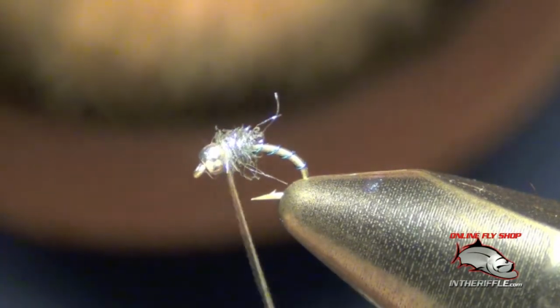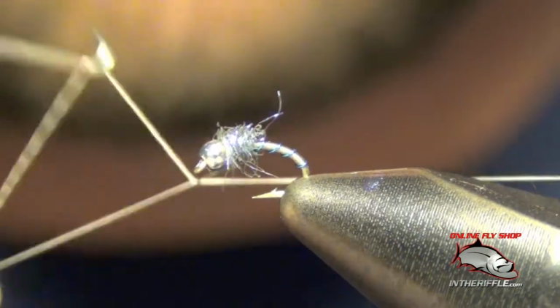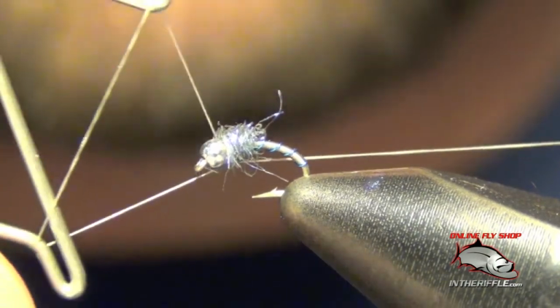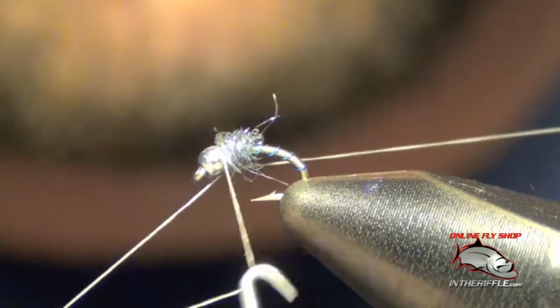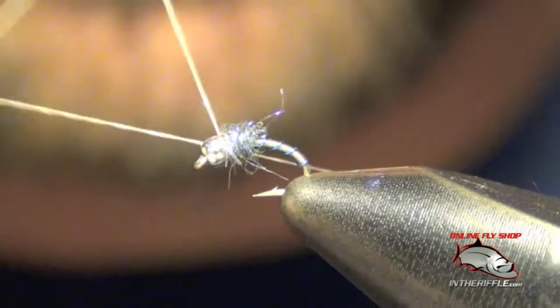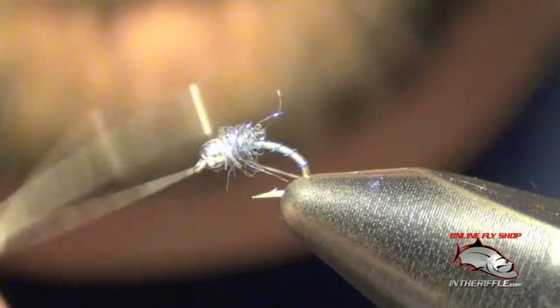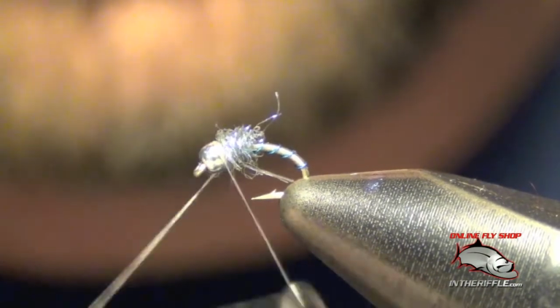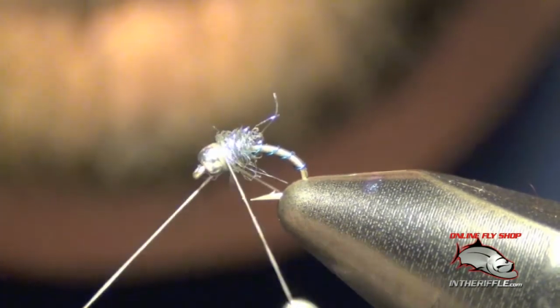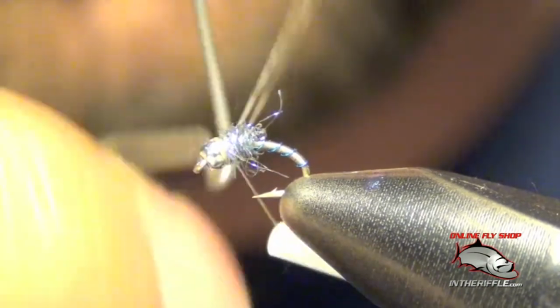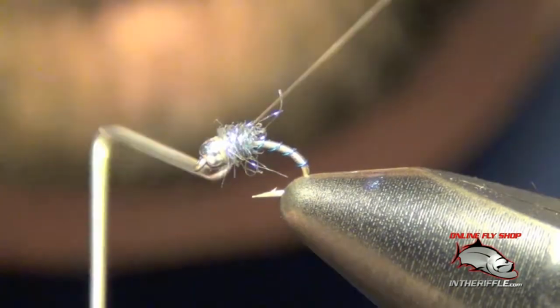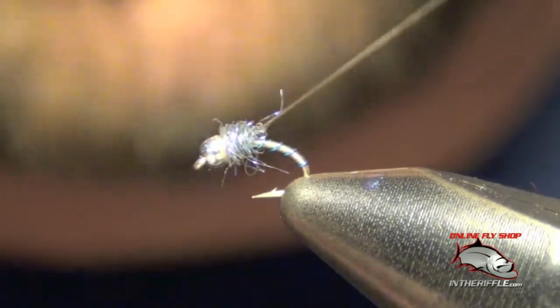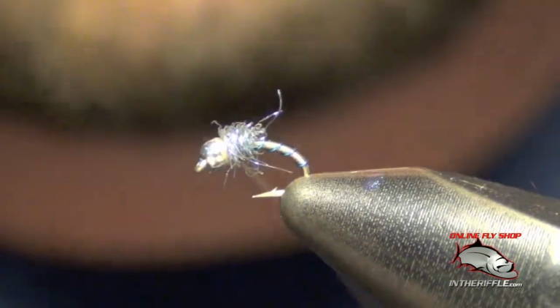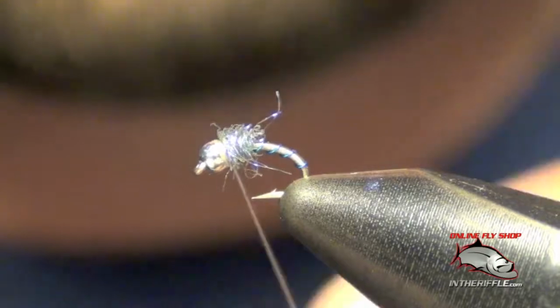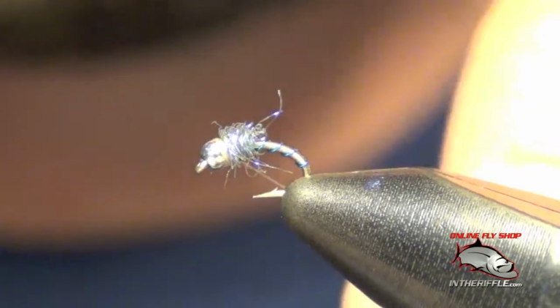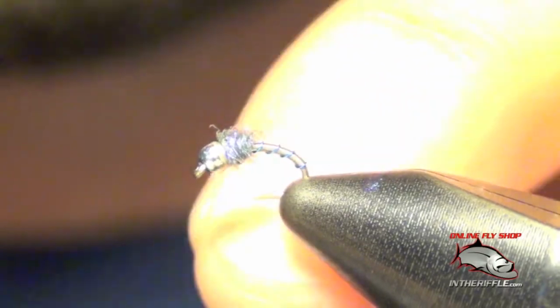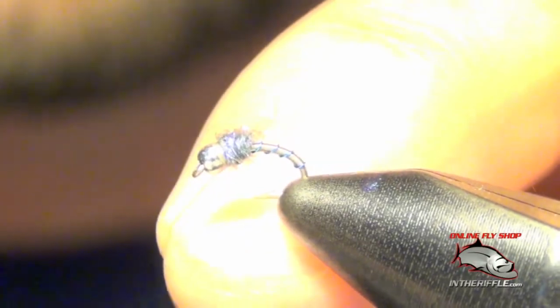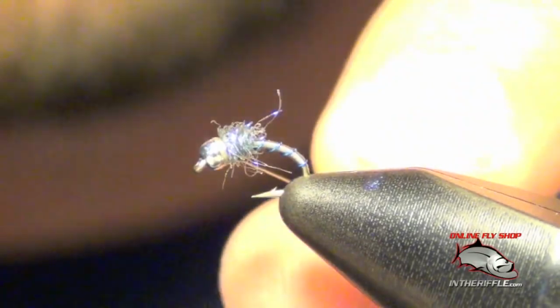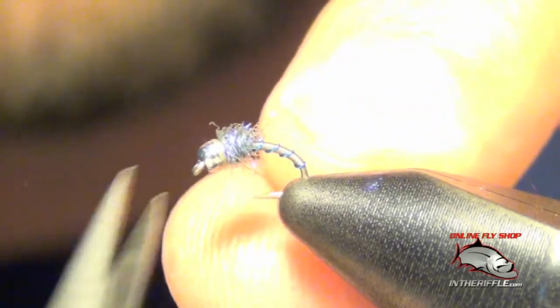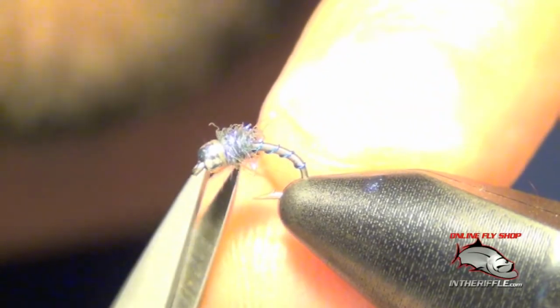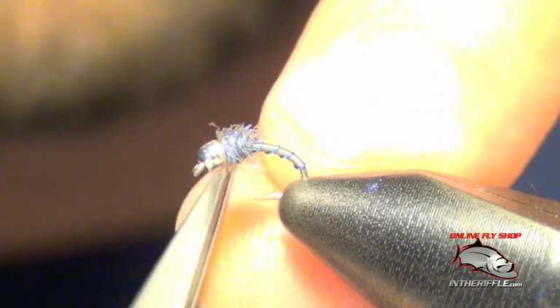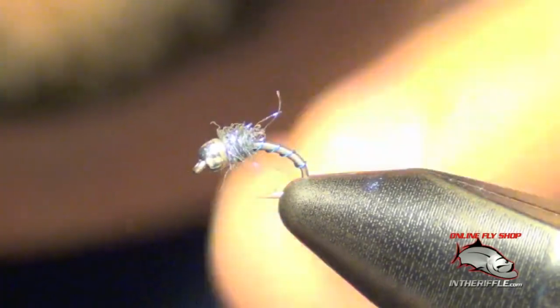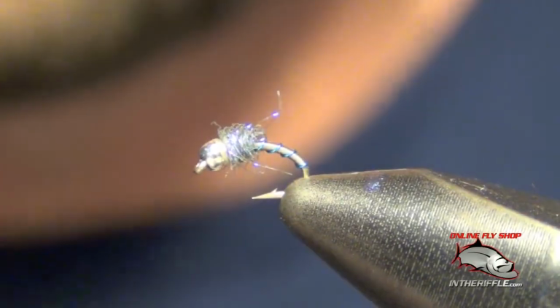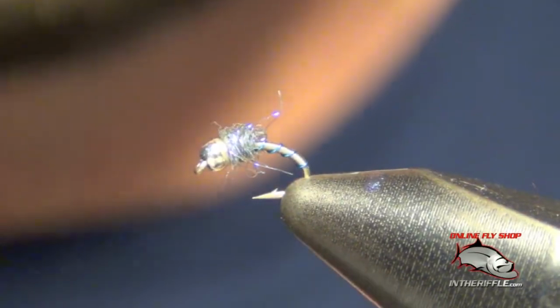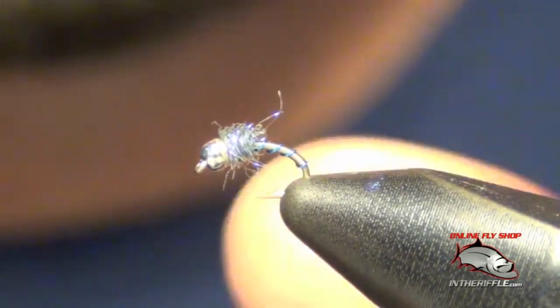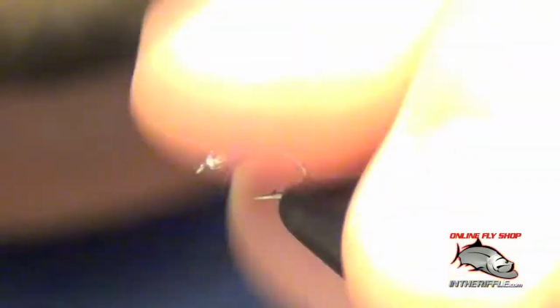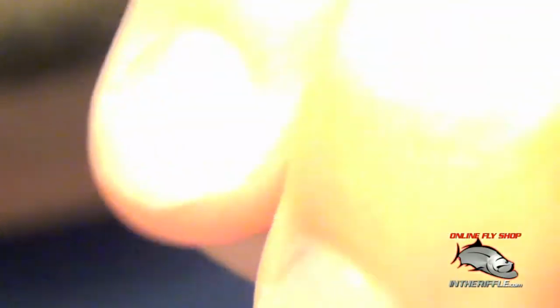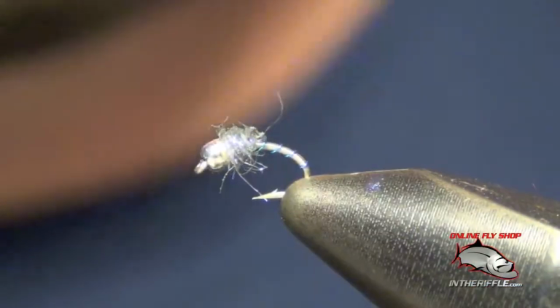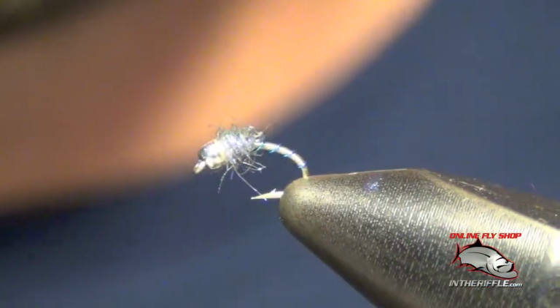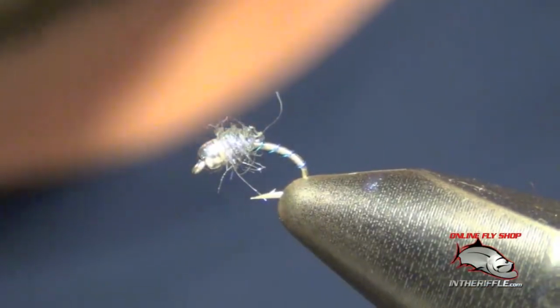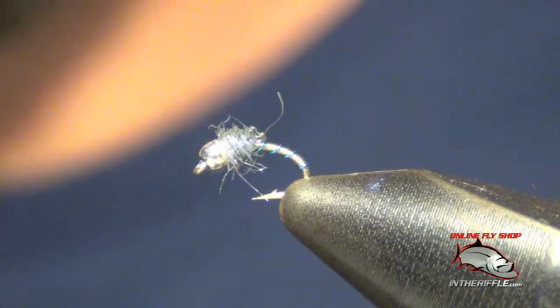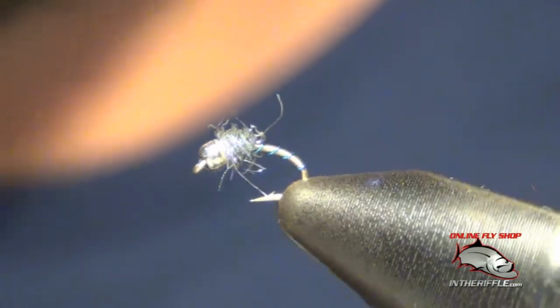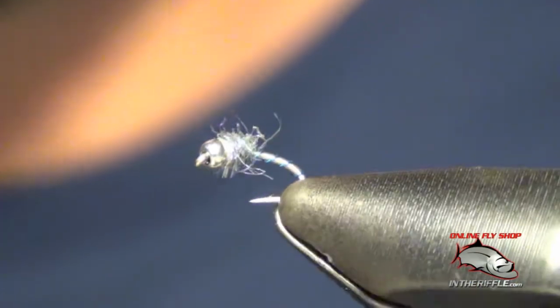Then you simply whip finish right behind the bead. That's all there is to the poison tongue in blue.